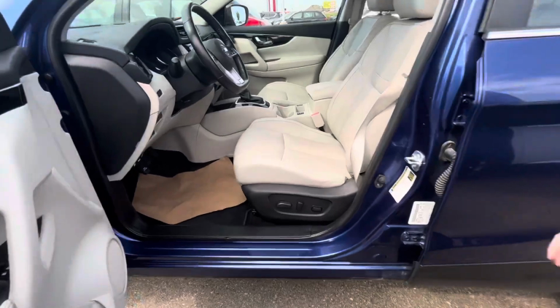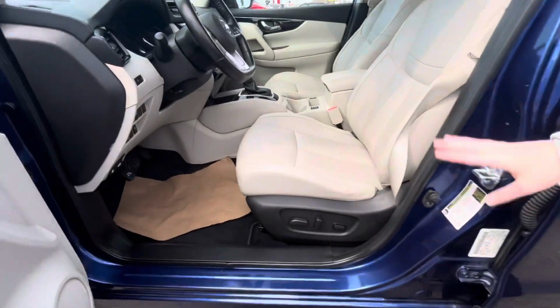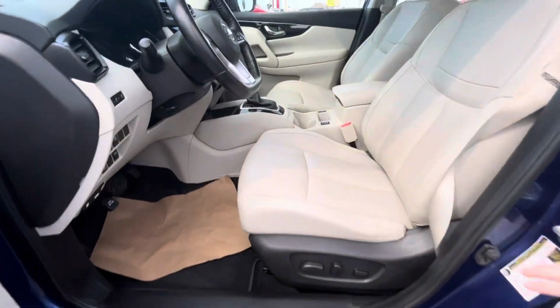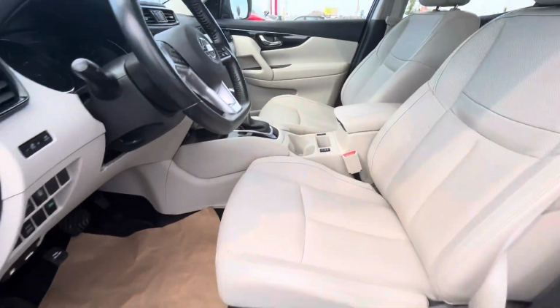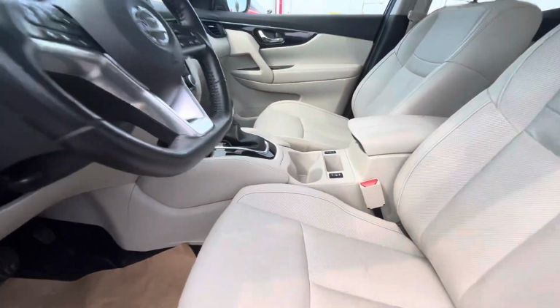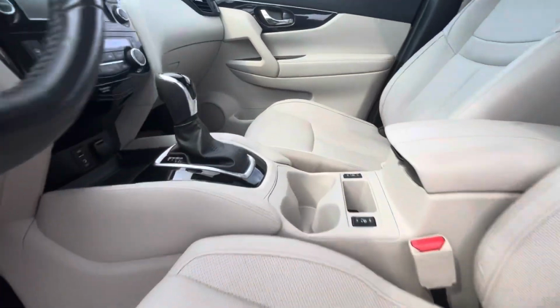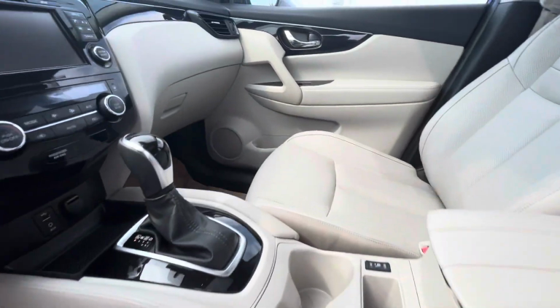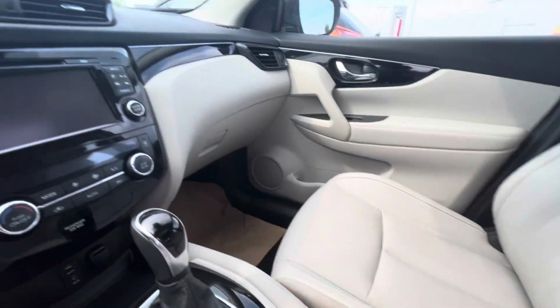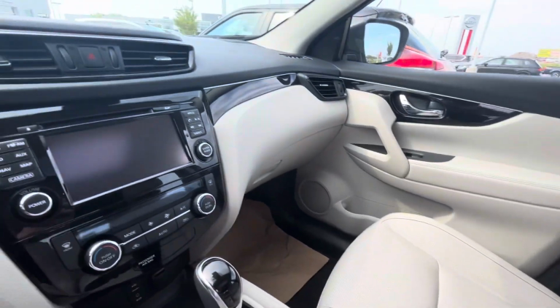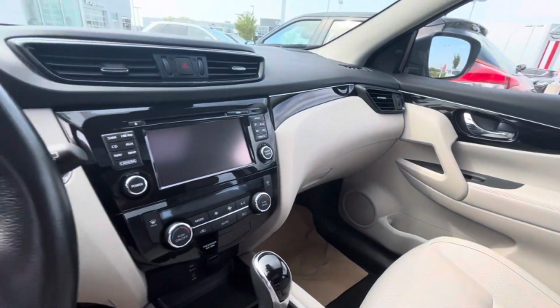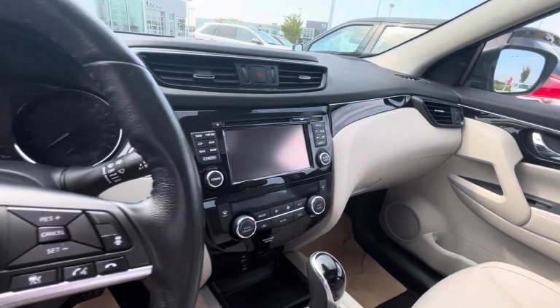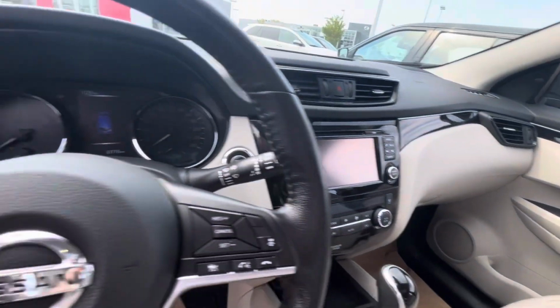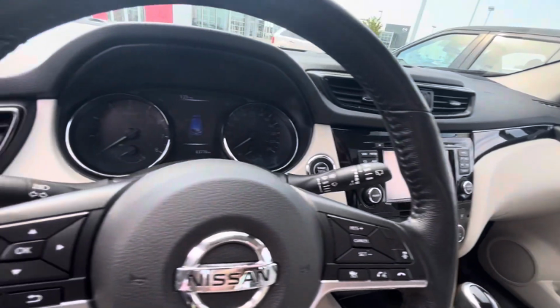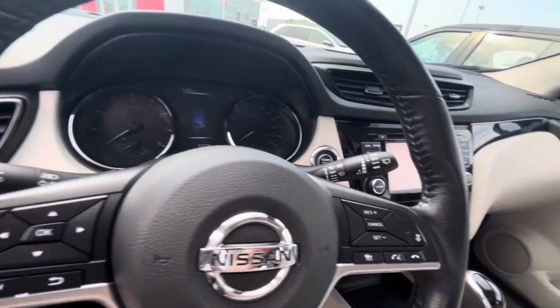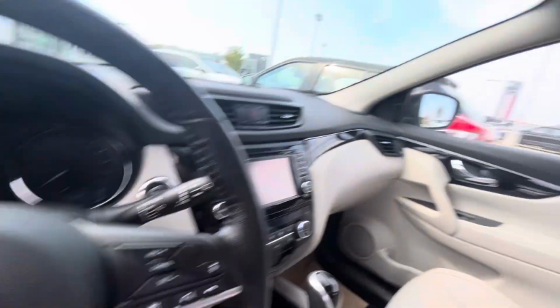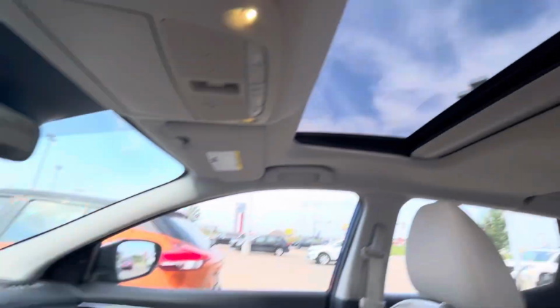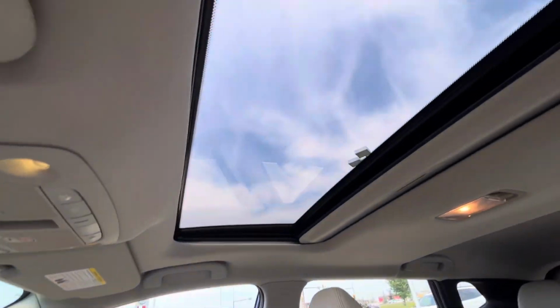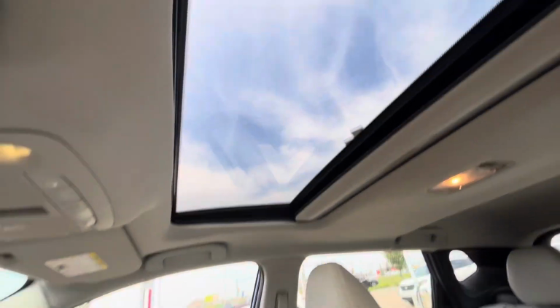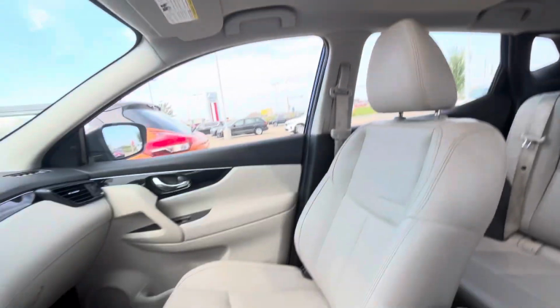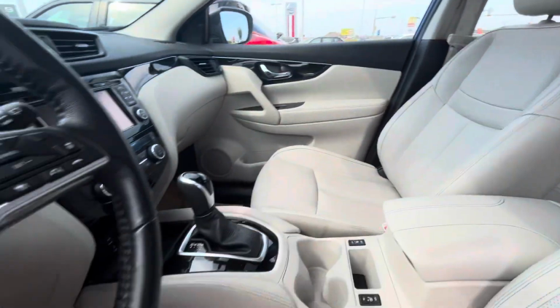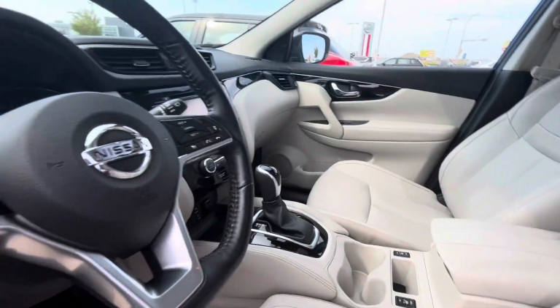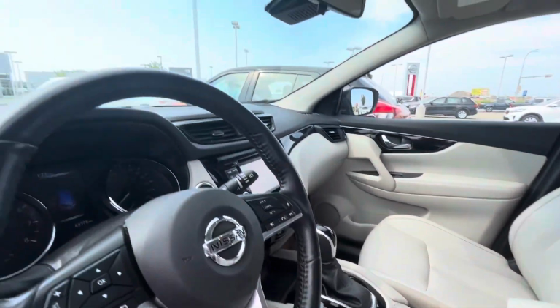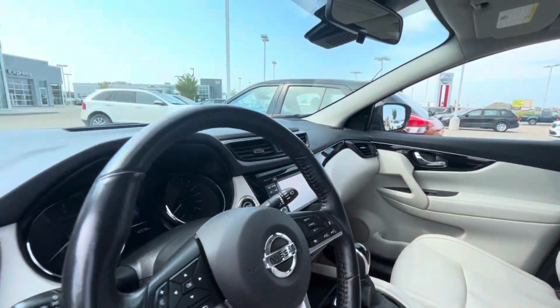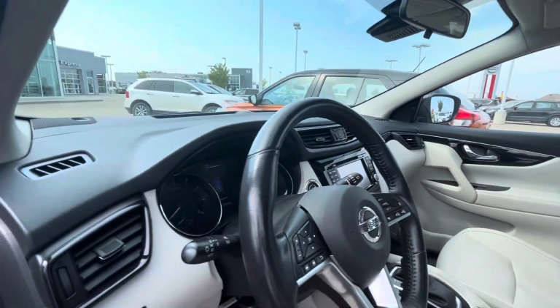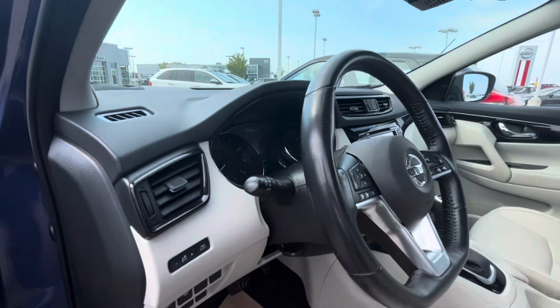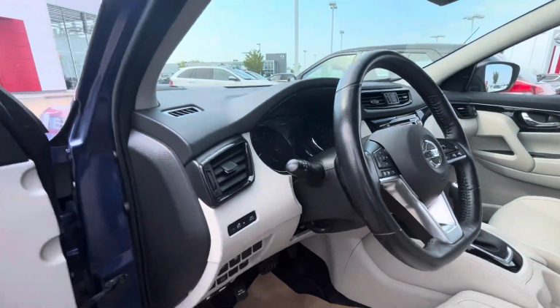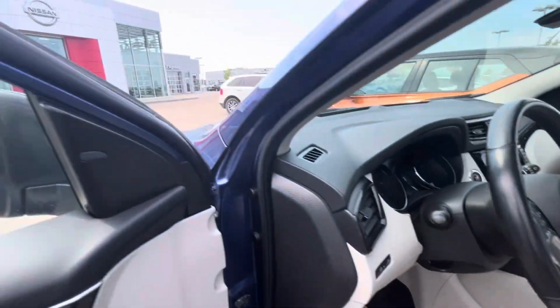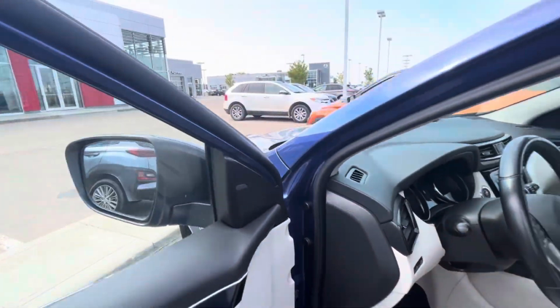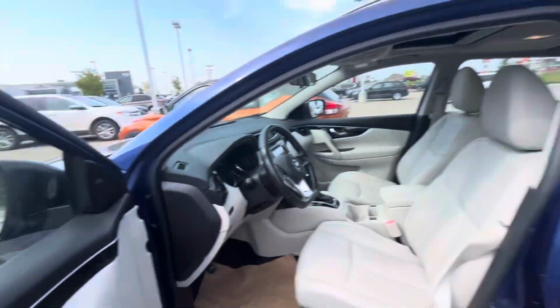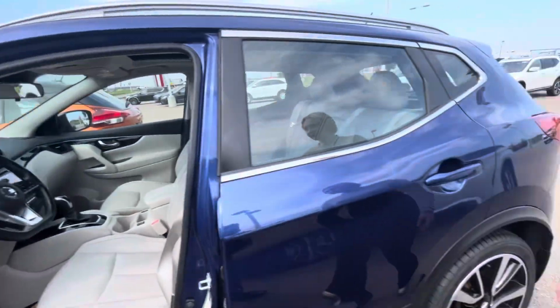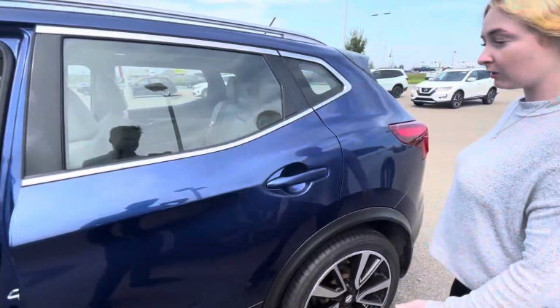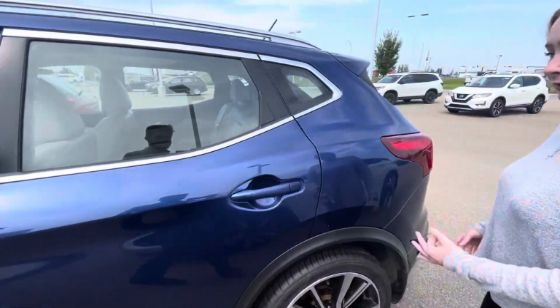You have motorized seats, heated seats on both the passenger and driver sides, dual climate control, sunroof, navigation, Bluetooth — all that fun stuff. There's also a heated steering wheel as well.